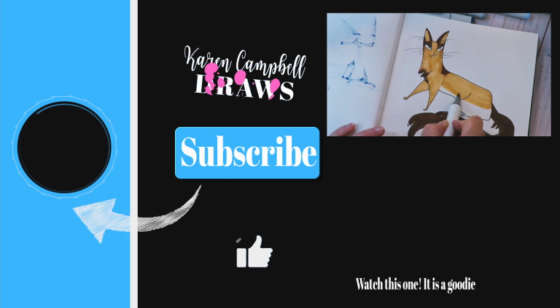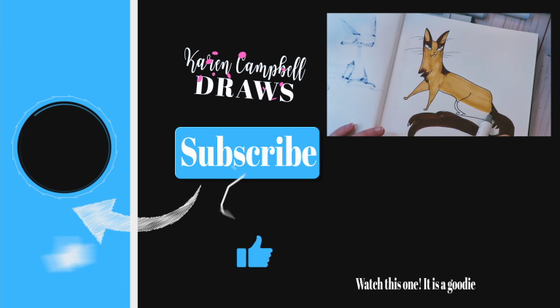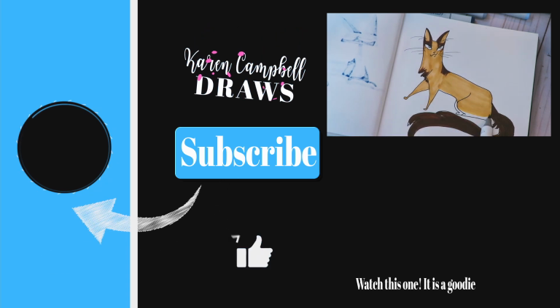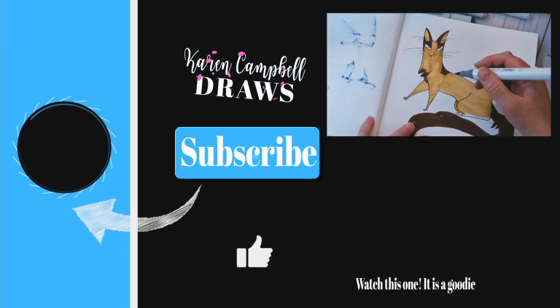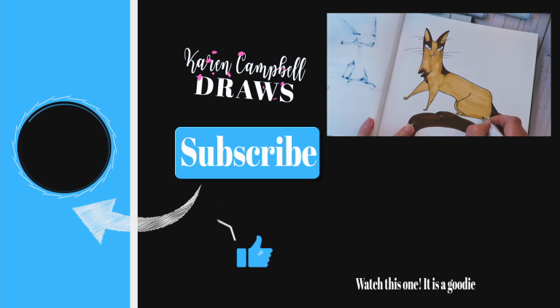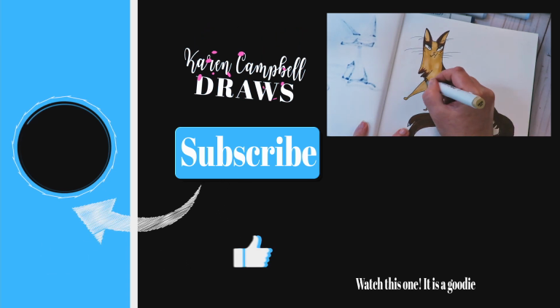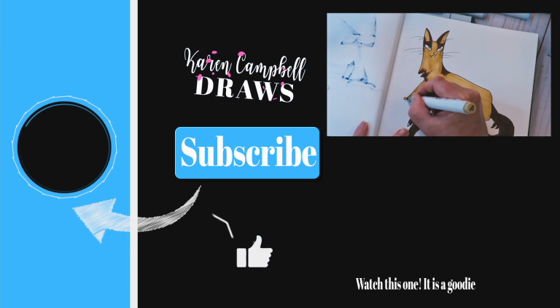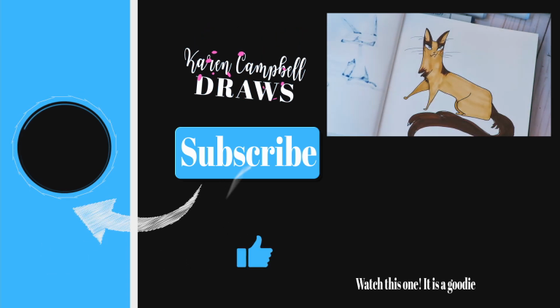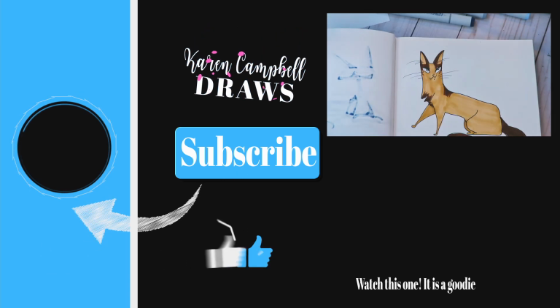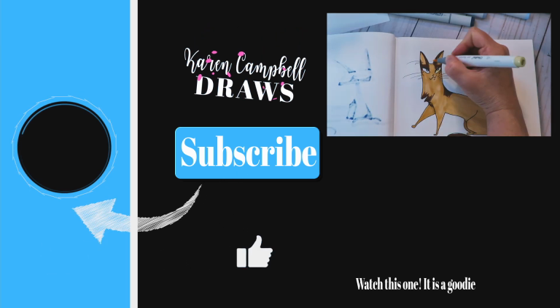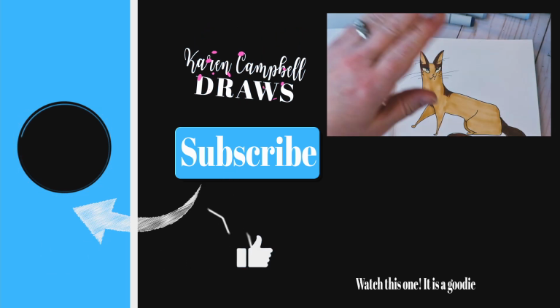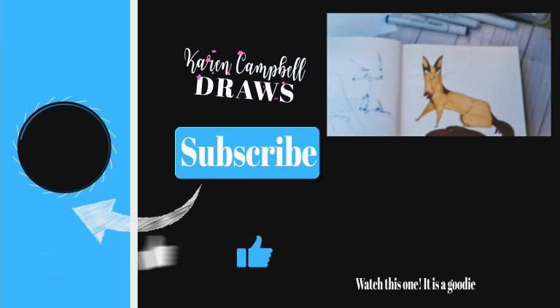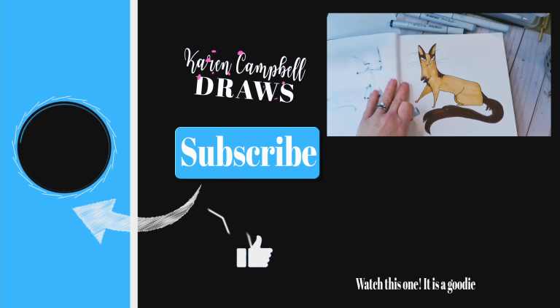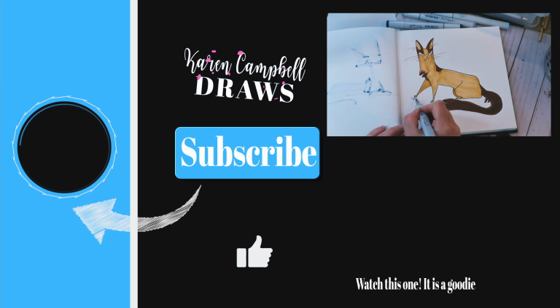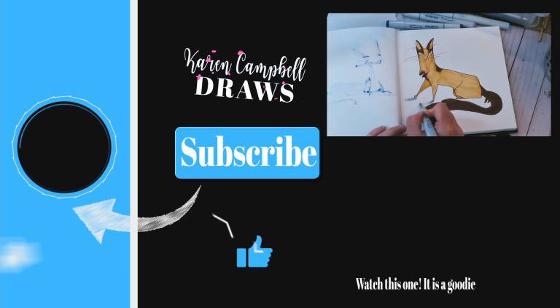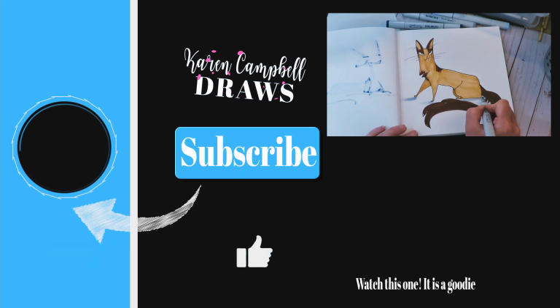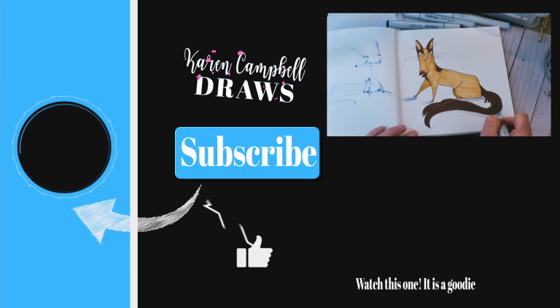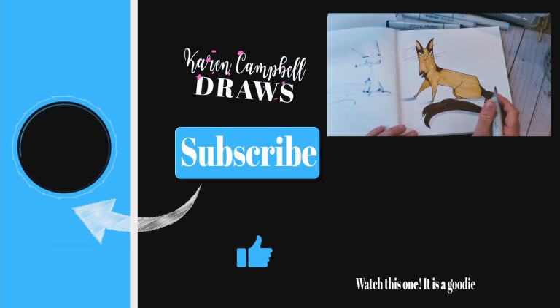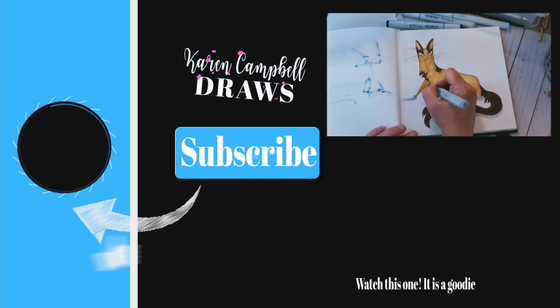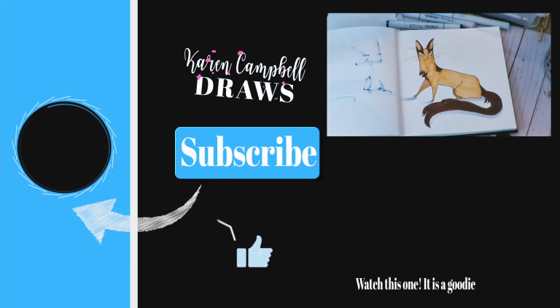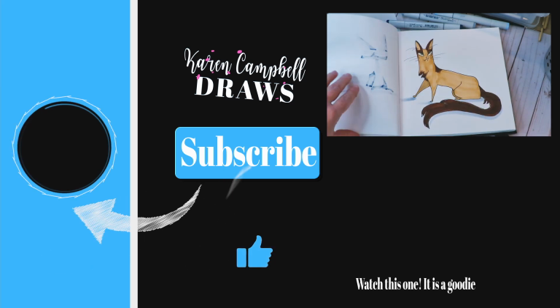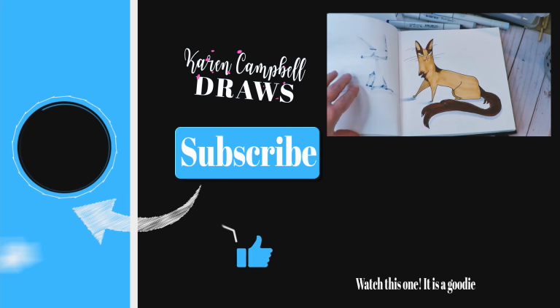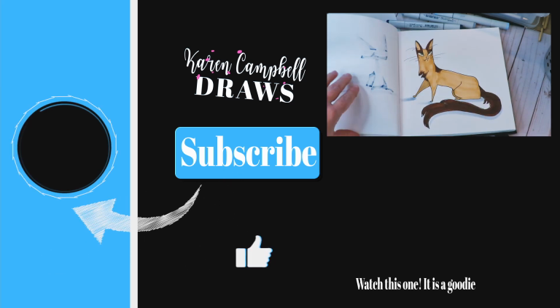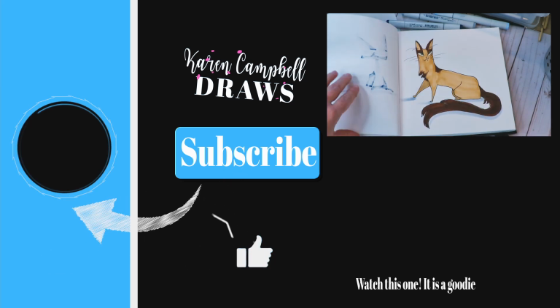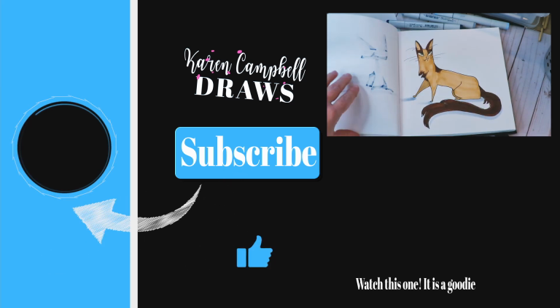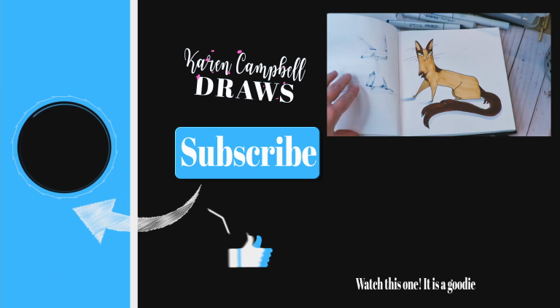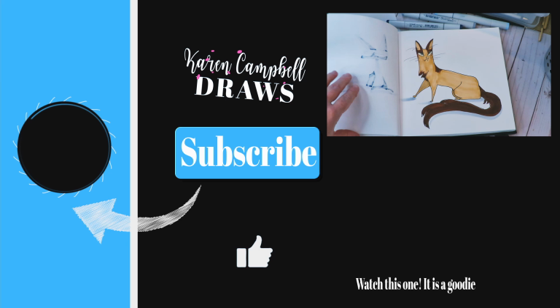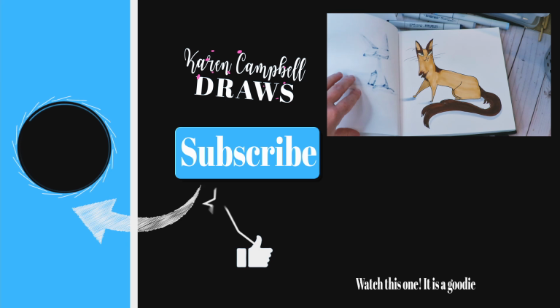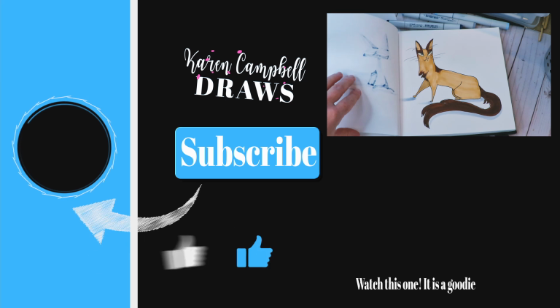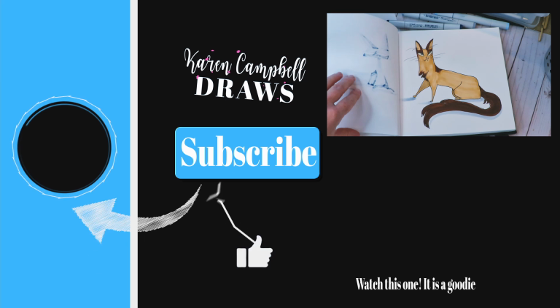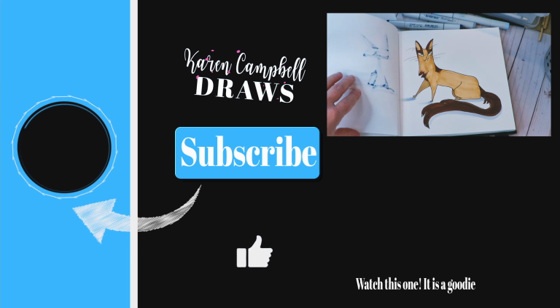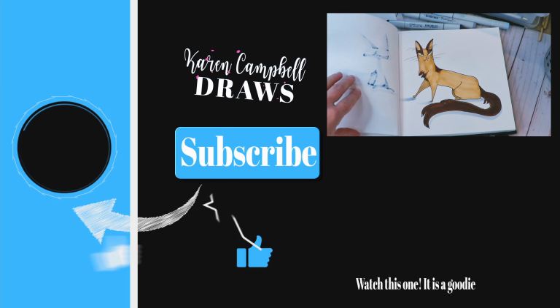Sometimes it also depends on your fineliner — if you fineline first, you can get a lot of bleeding and blending, which is undesirable. I'll link to my favorite fineliners in the description box. Meet me here again next week because I have more cat fun waiting for you!